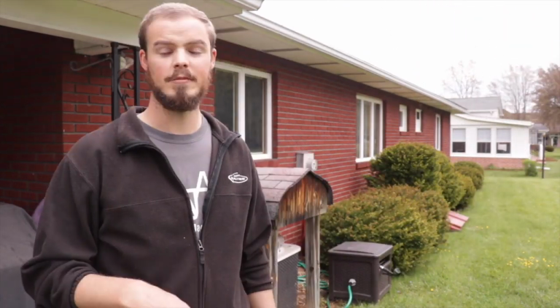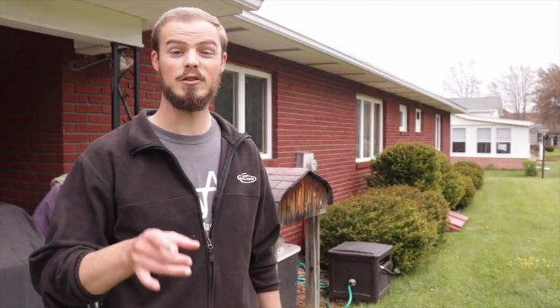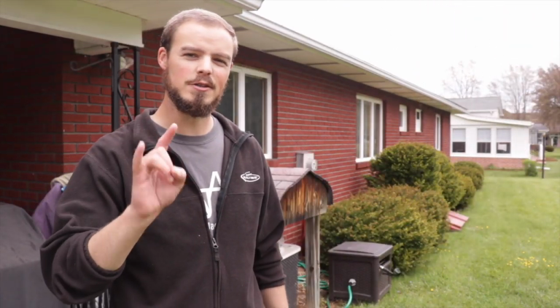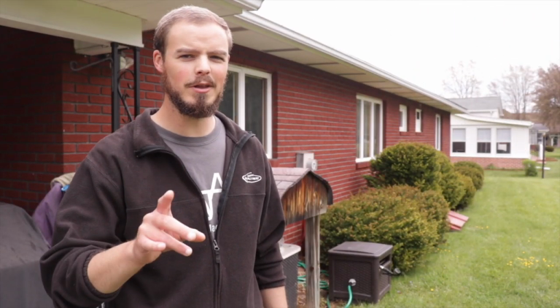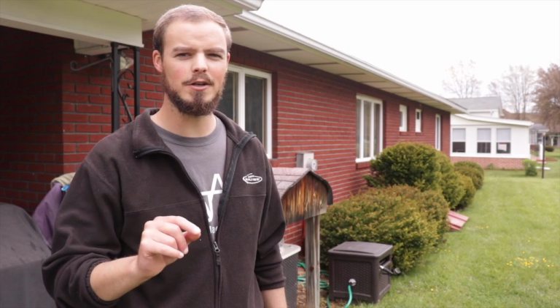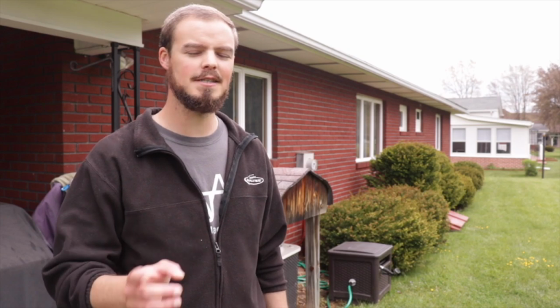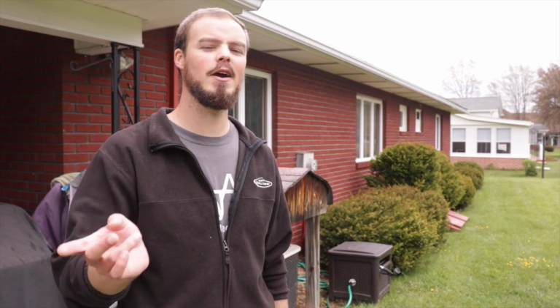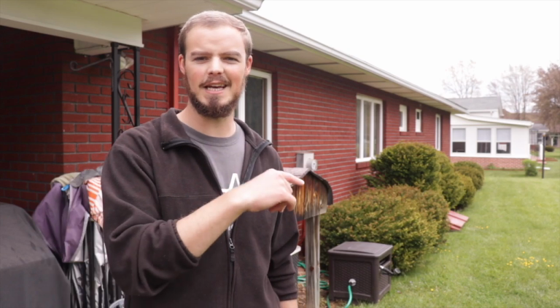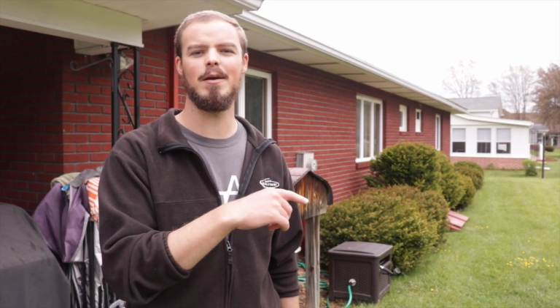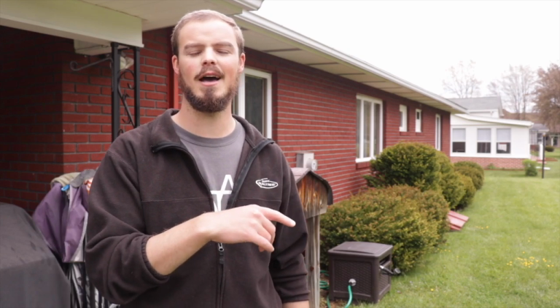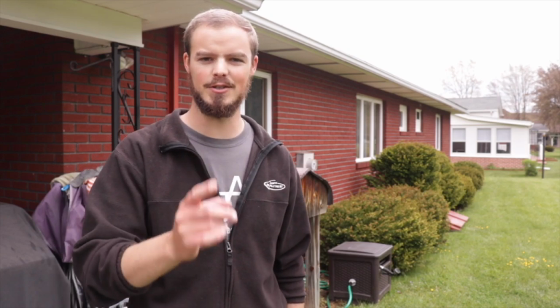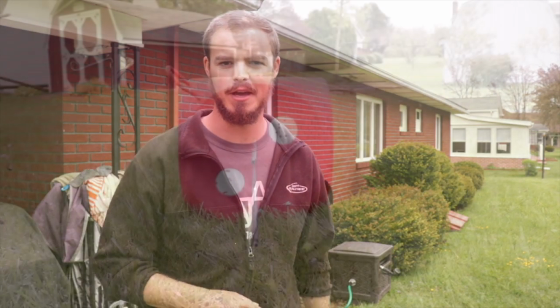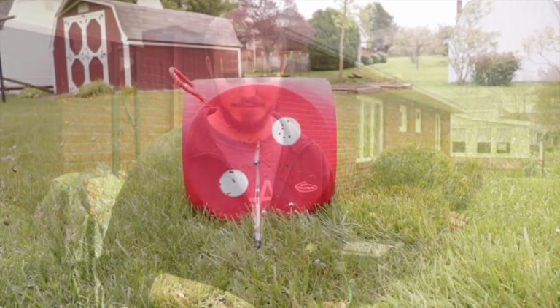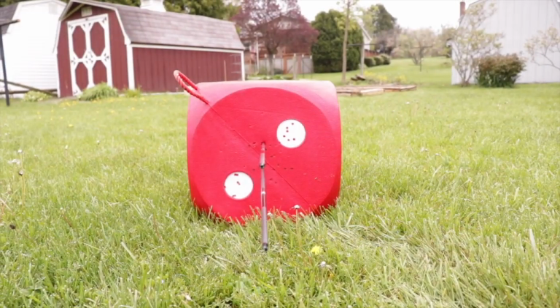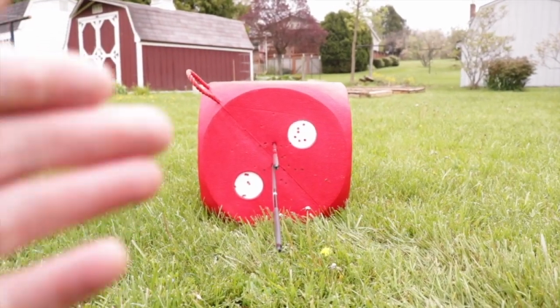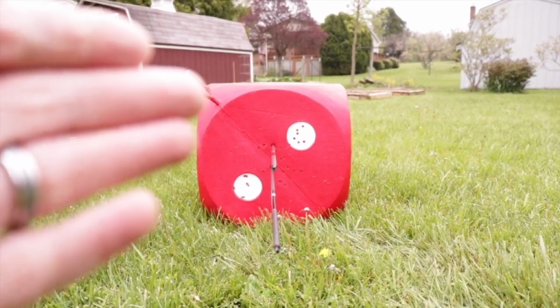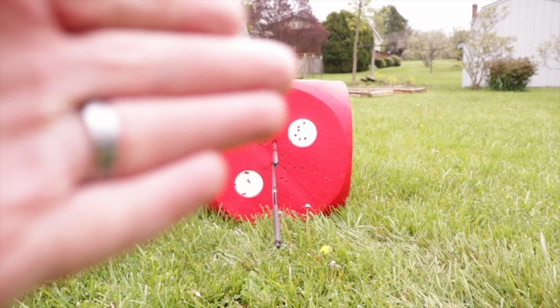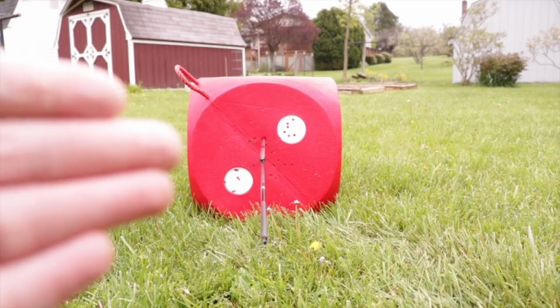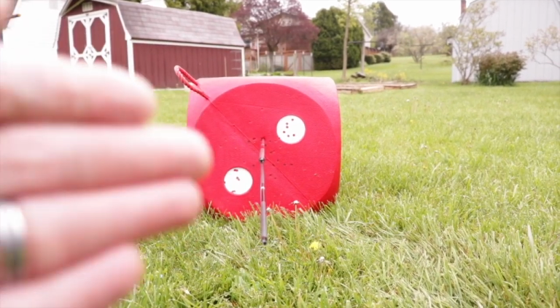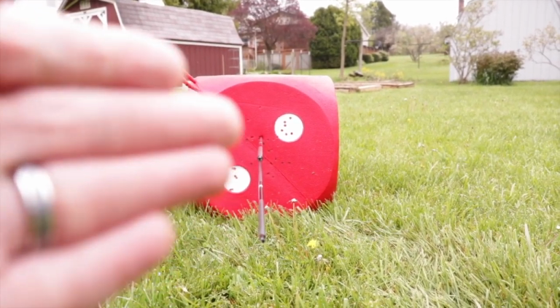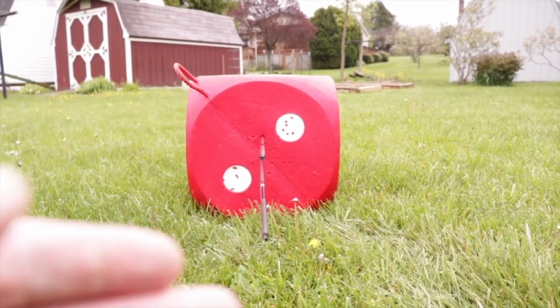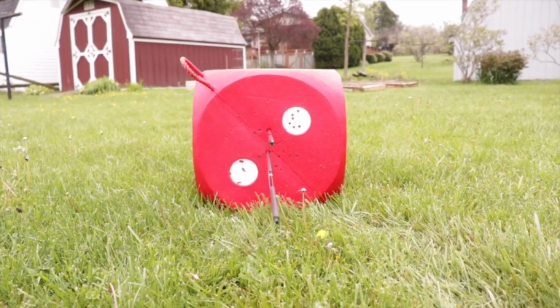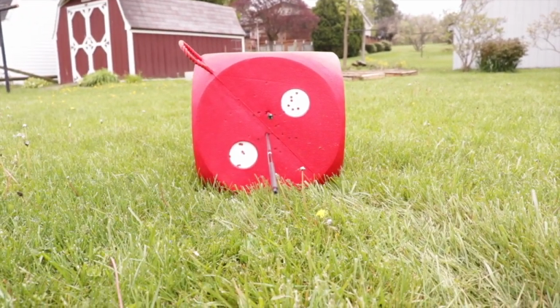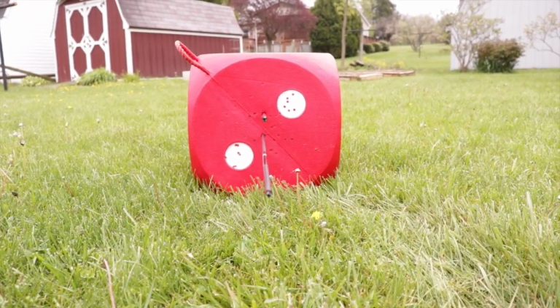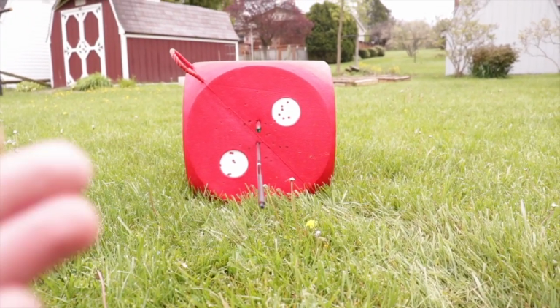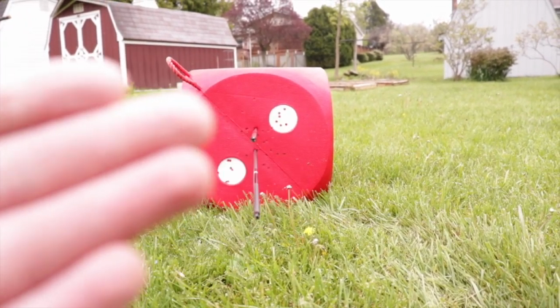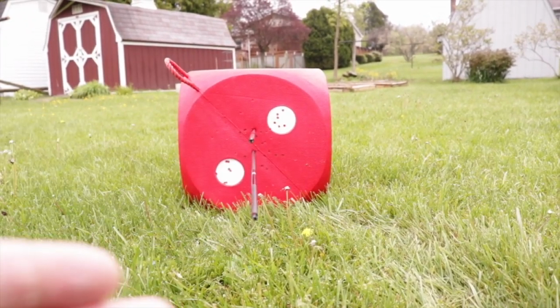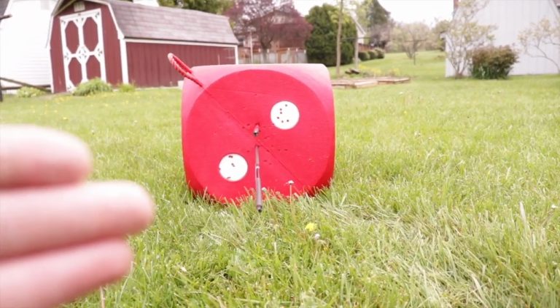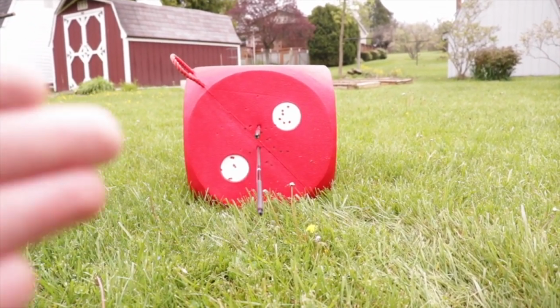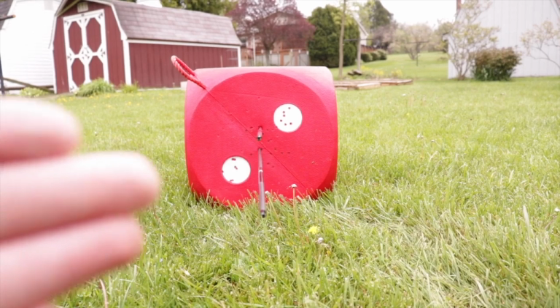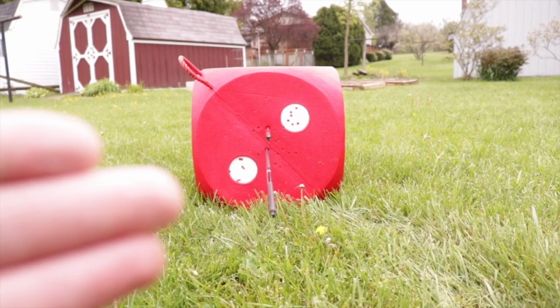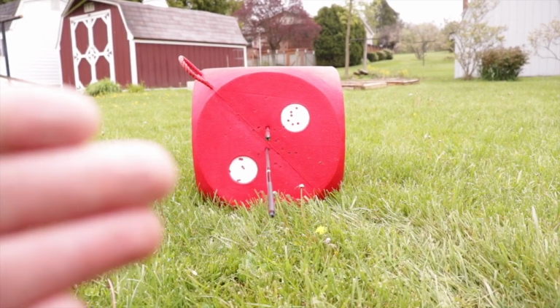Alright, looks like we got two really good looking shots down there. Let's take the camera down and see what we have. As you can see, in terms of left-right we're looking really, really good — we're still working on some nock height issues, but the left-right is great.